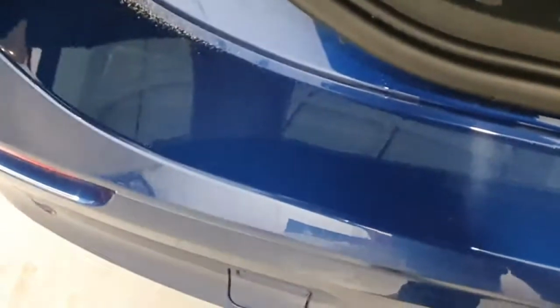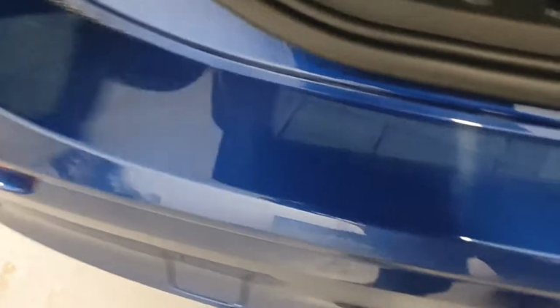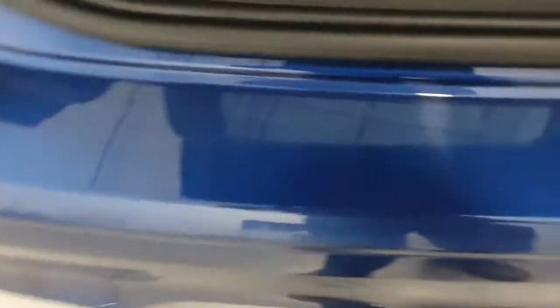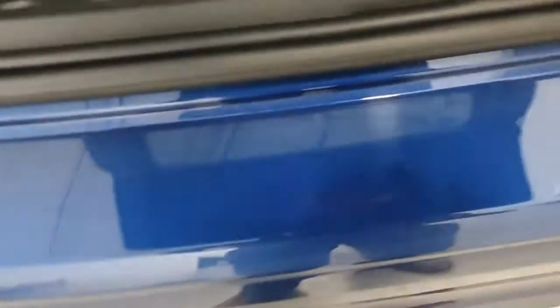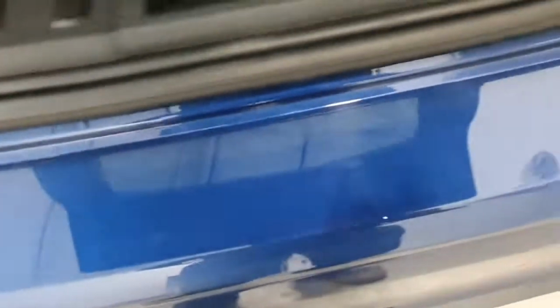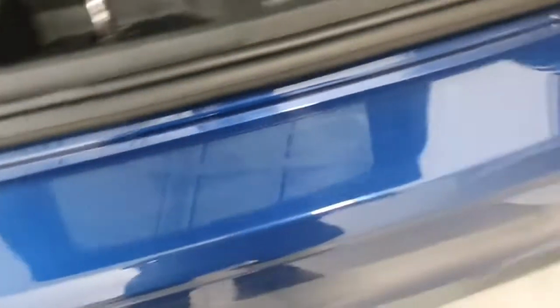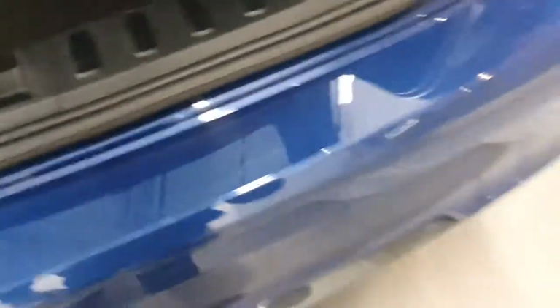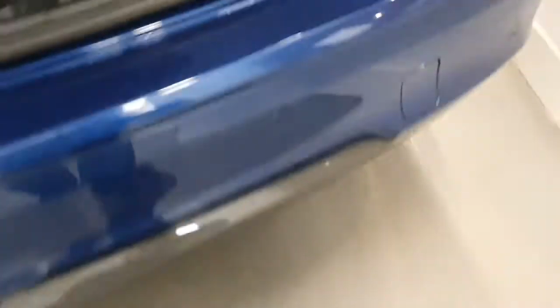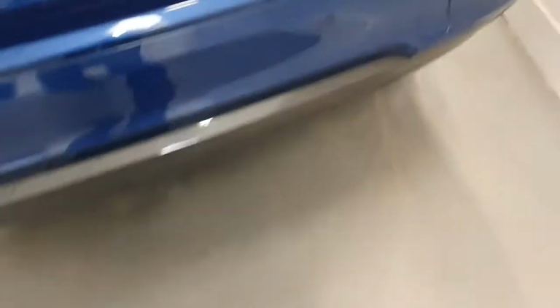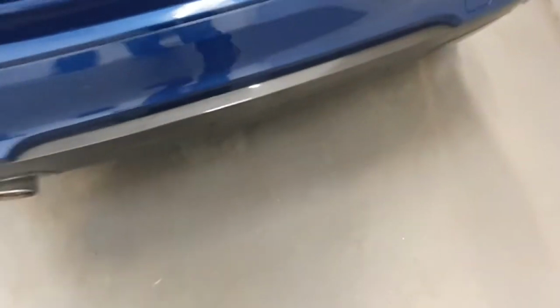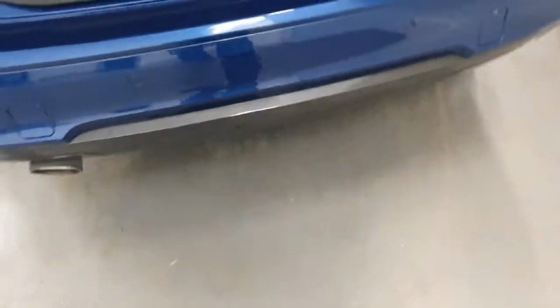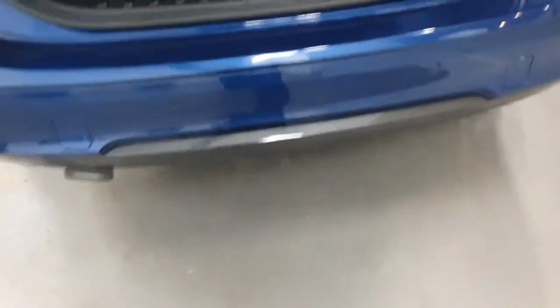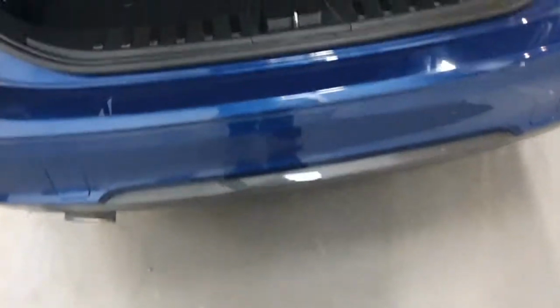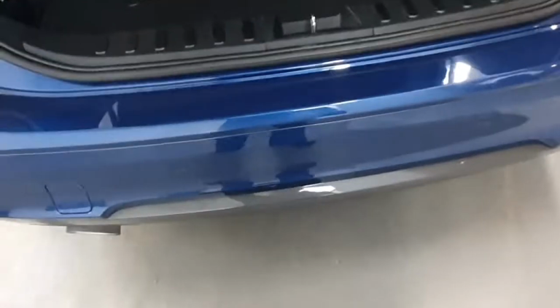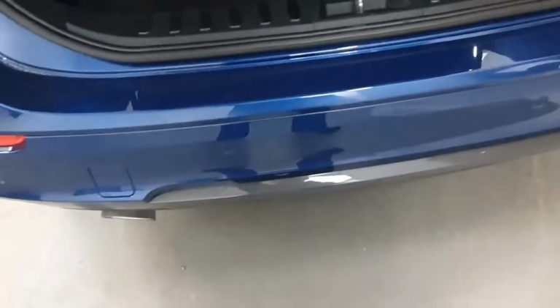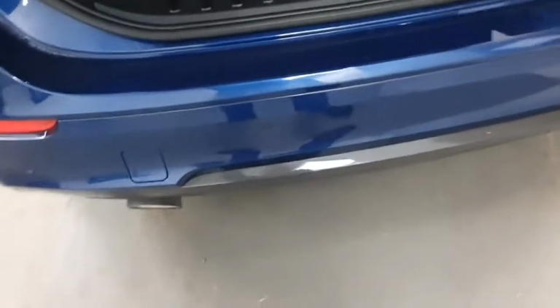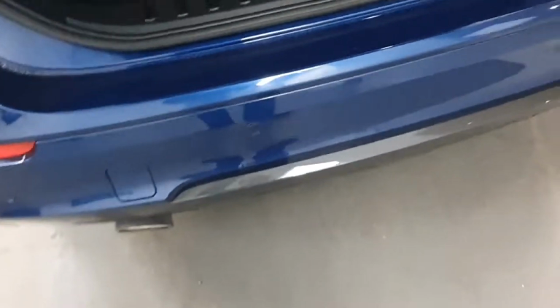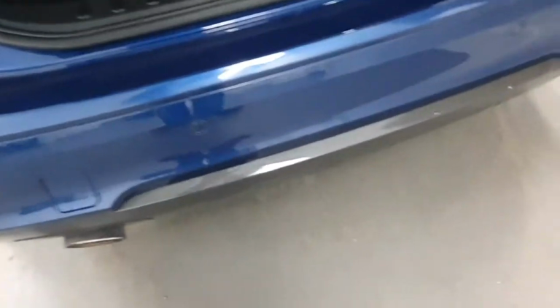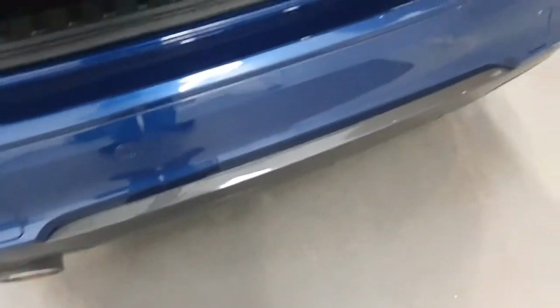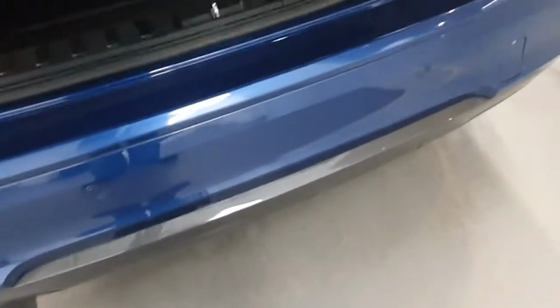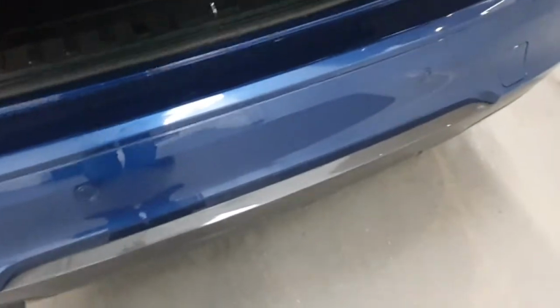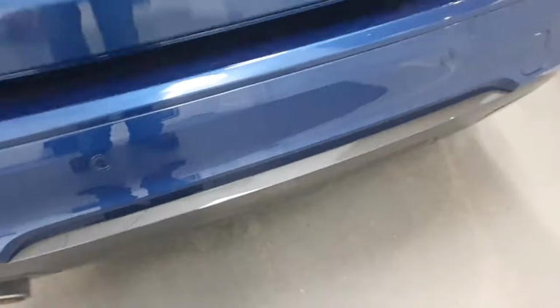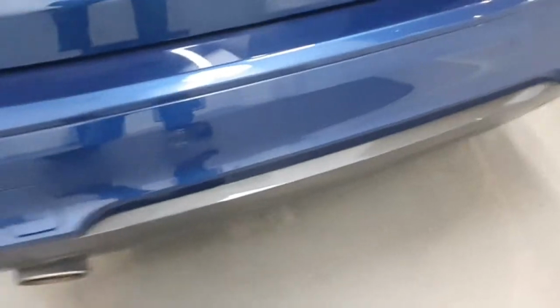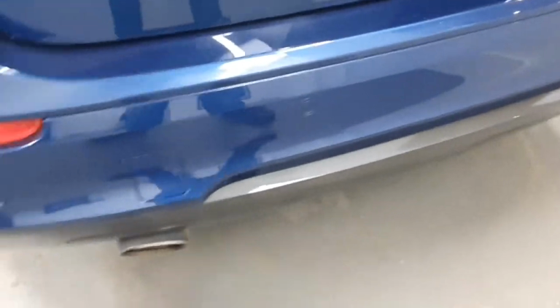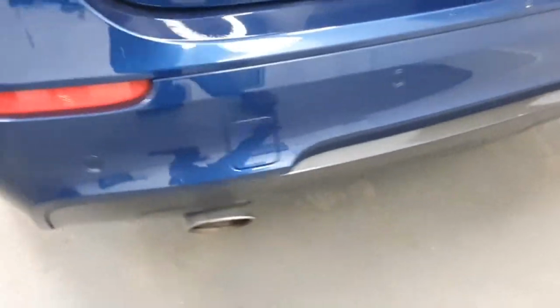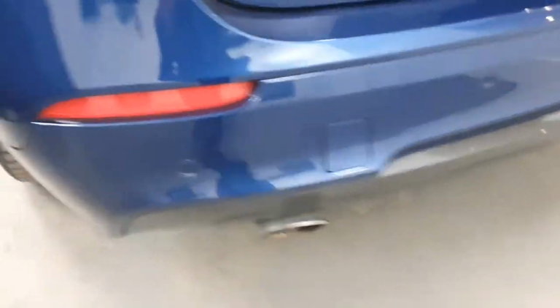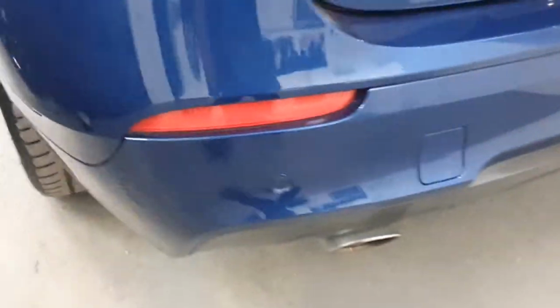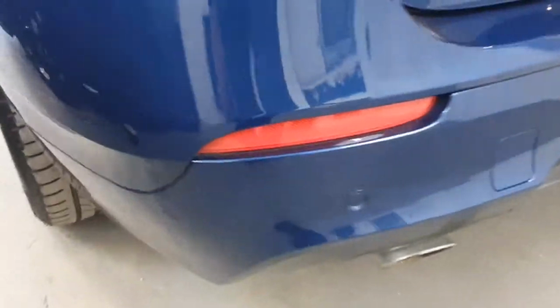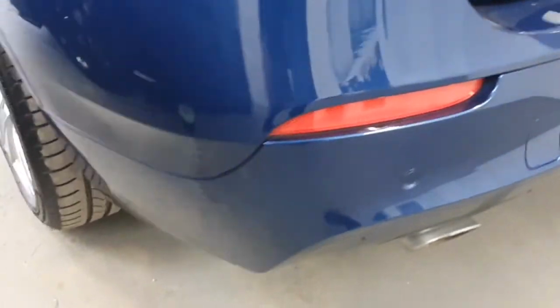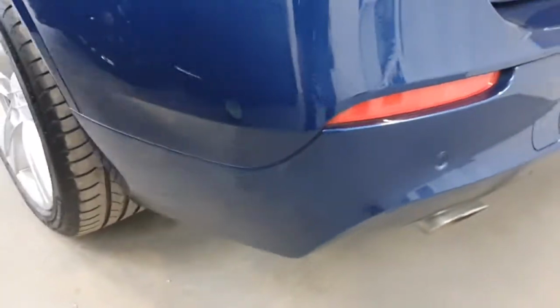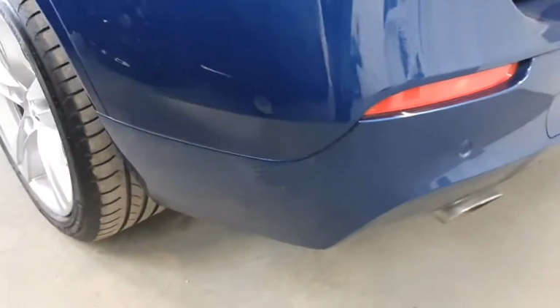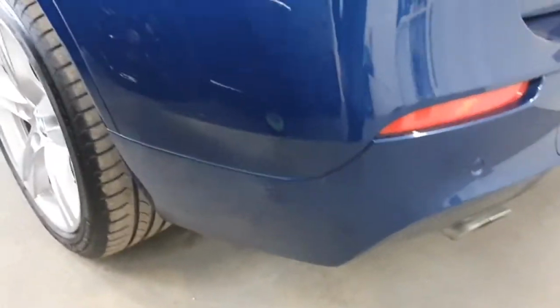That really is it — lovely, very nice indeed, and no damage to the rear bumper at all, as we can see here.